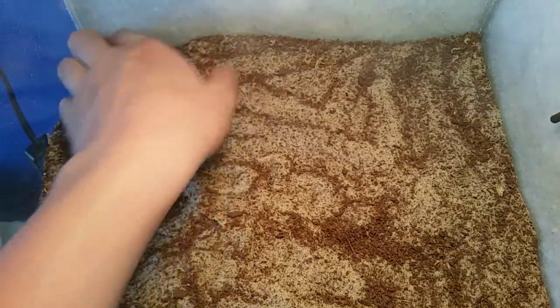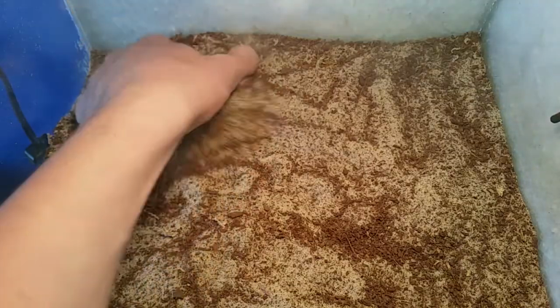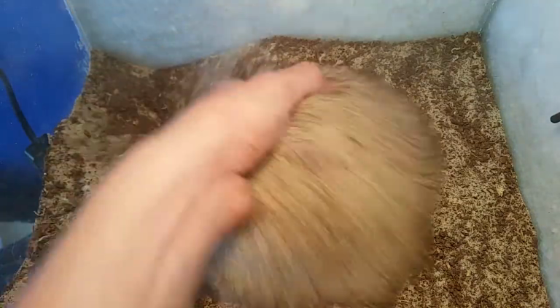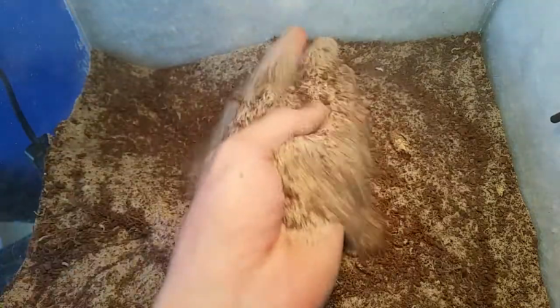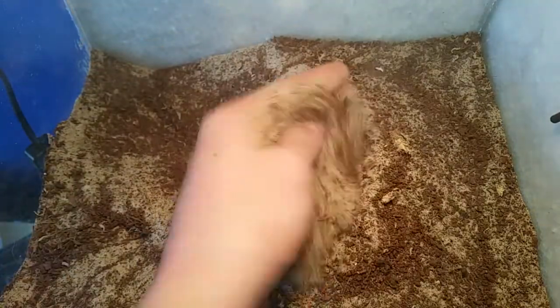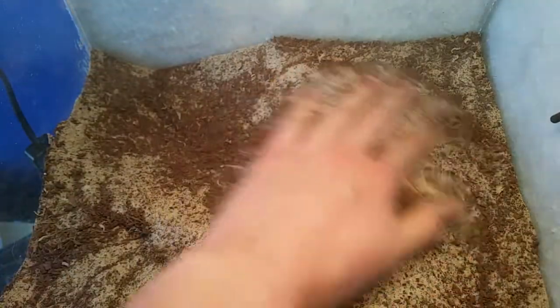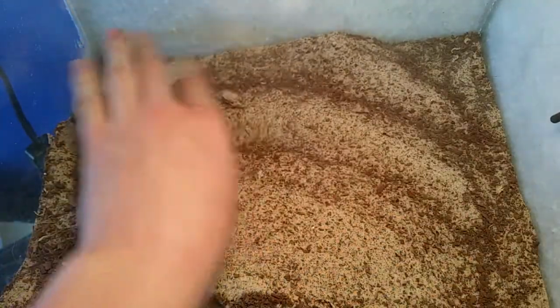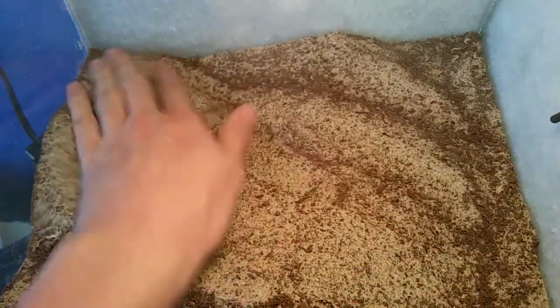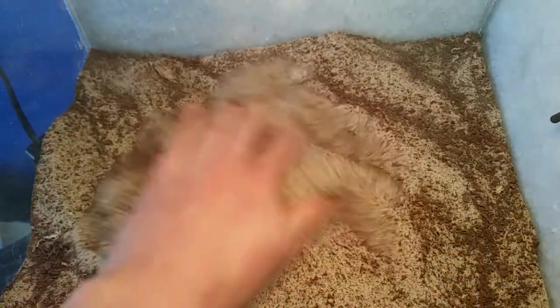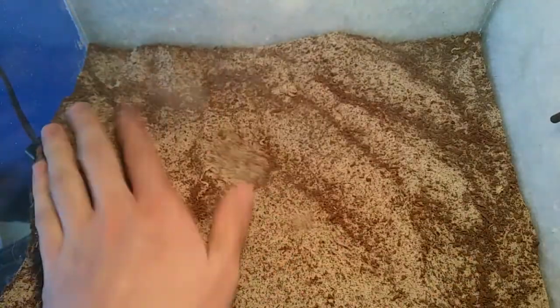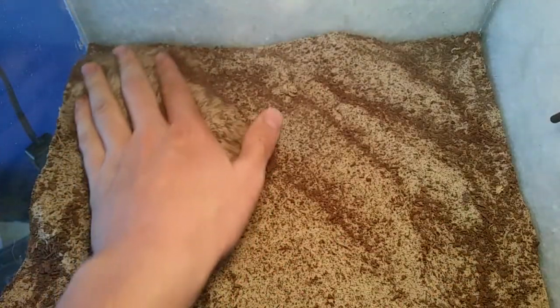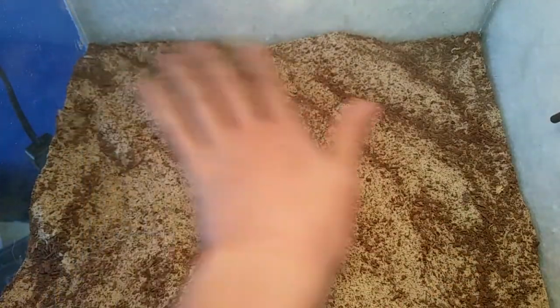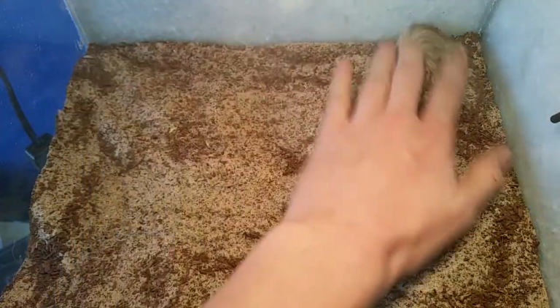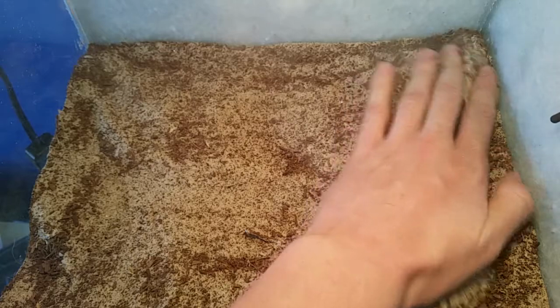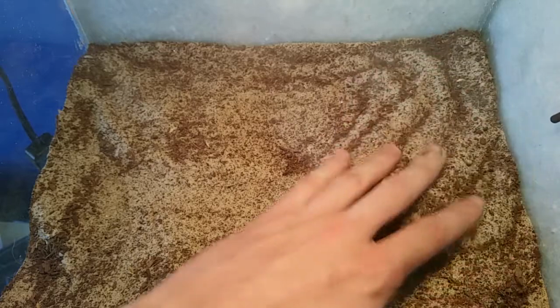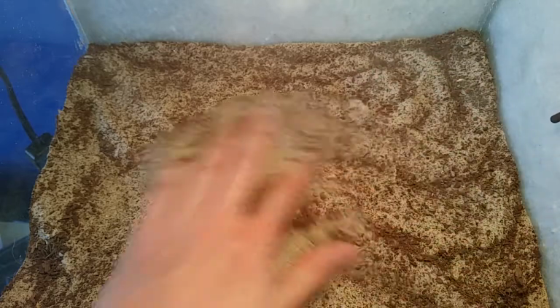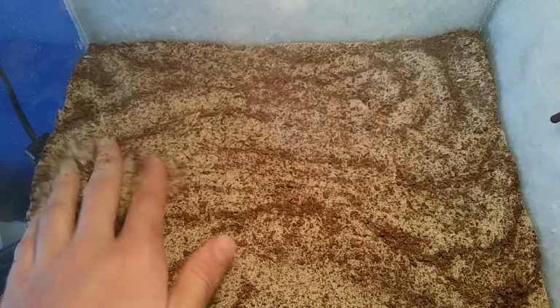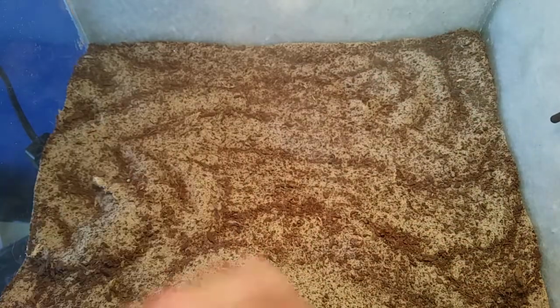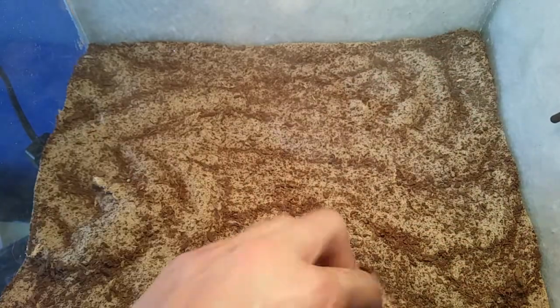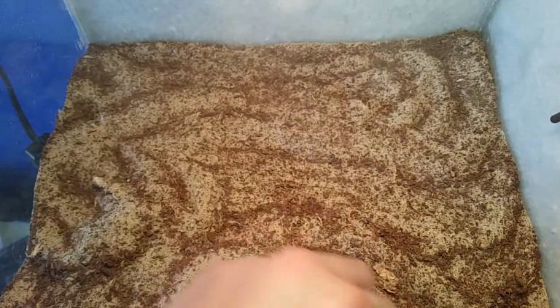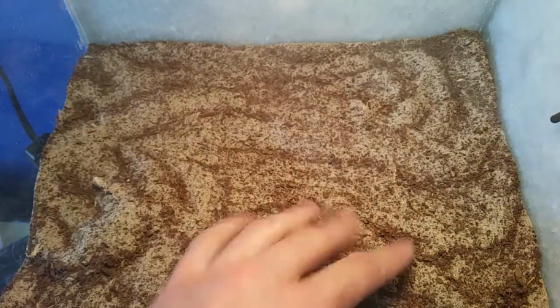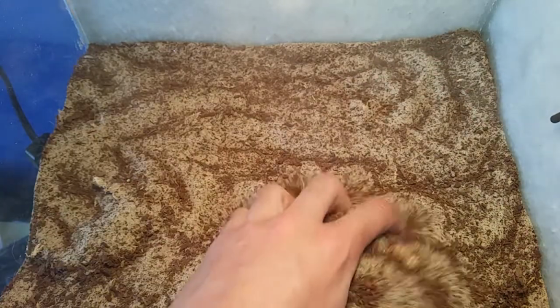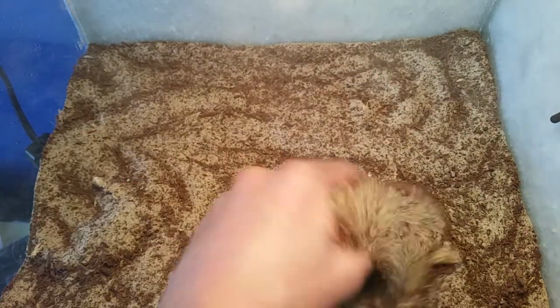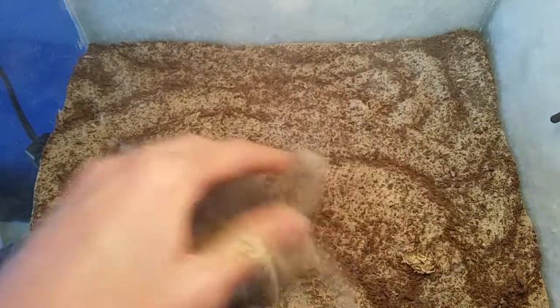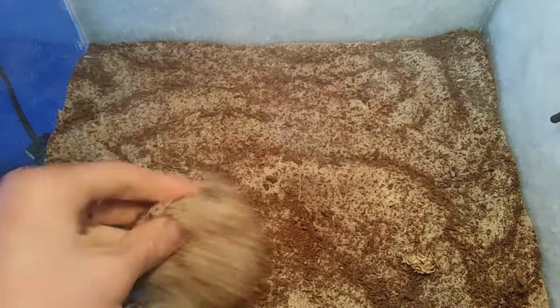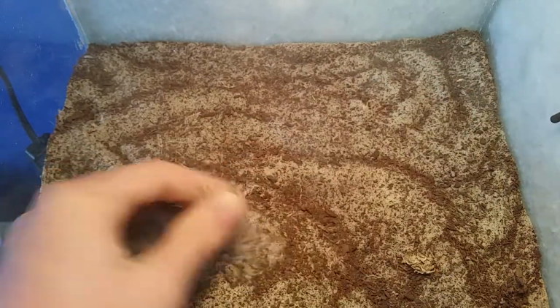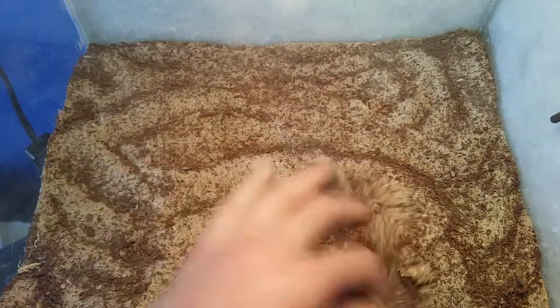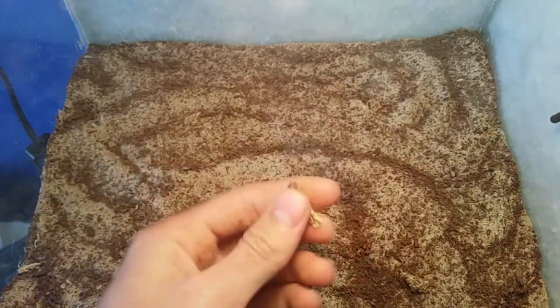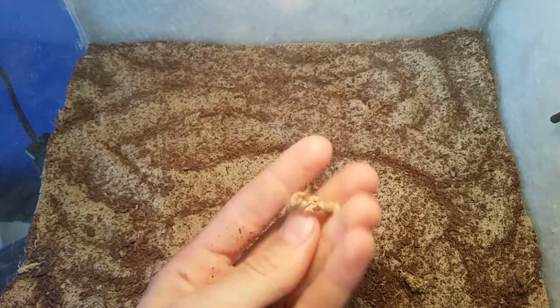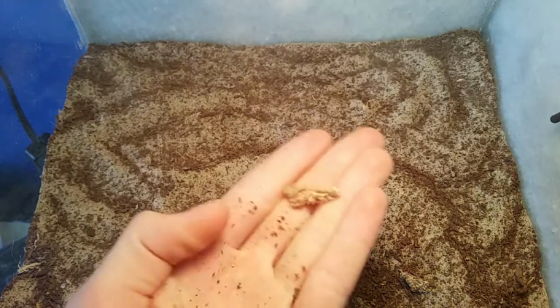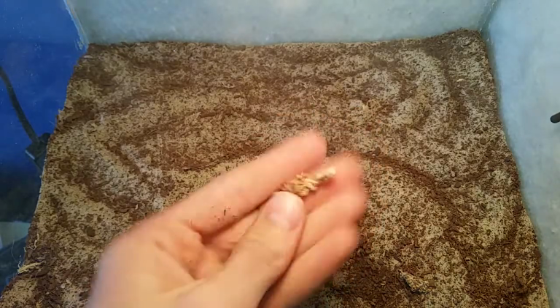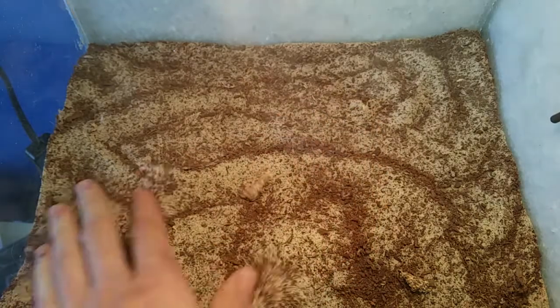I also mix in some dried mosses just for a nicer looking substrate and also to replicate a little bit more of the desert with different textures.